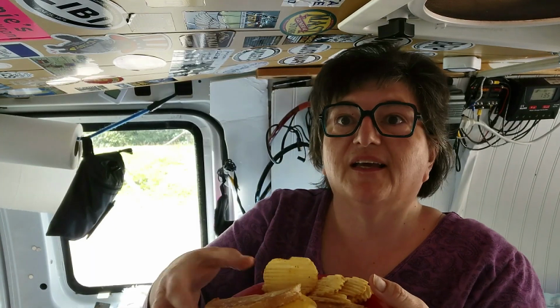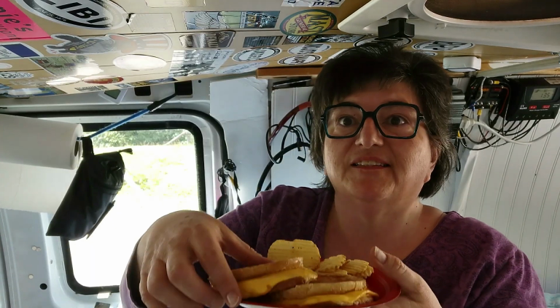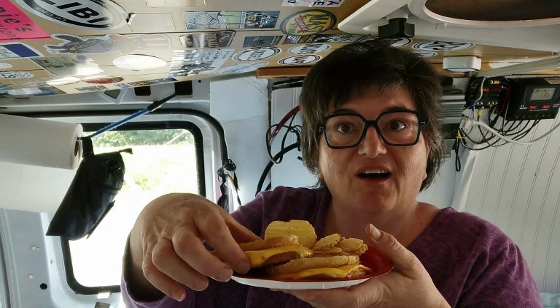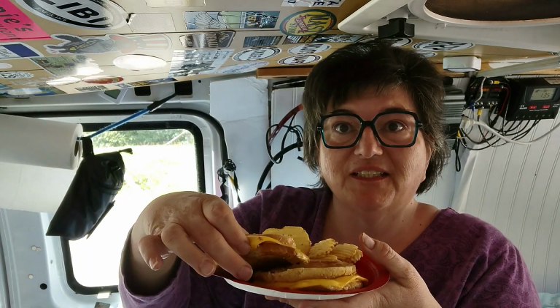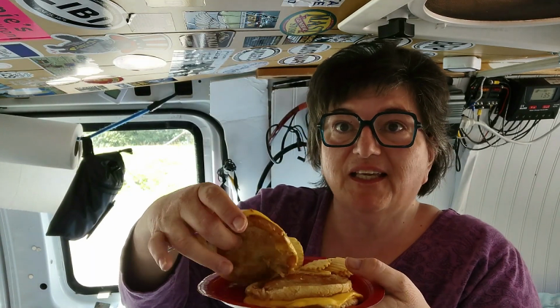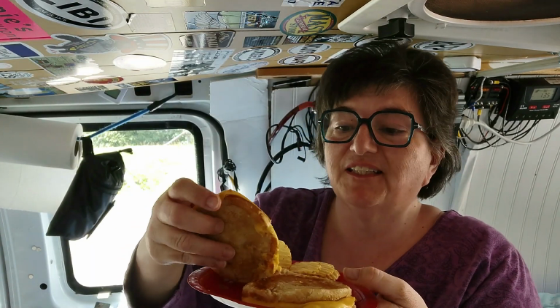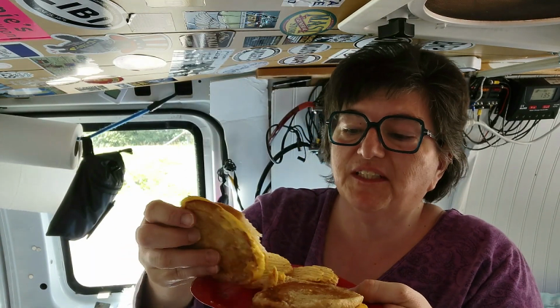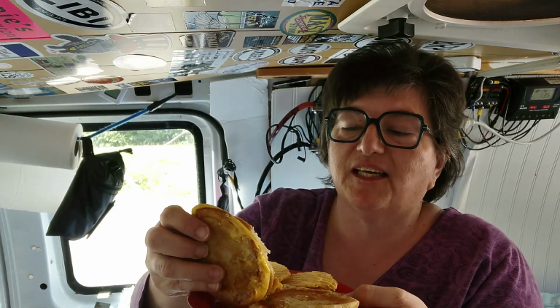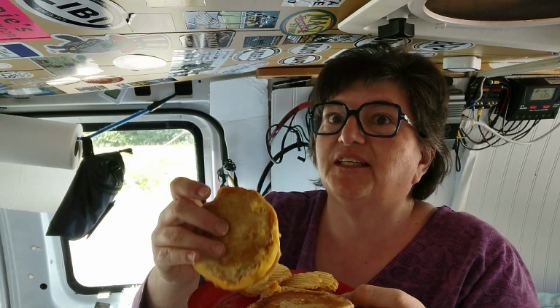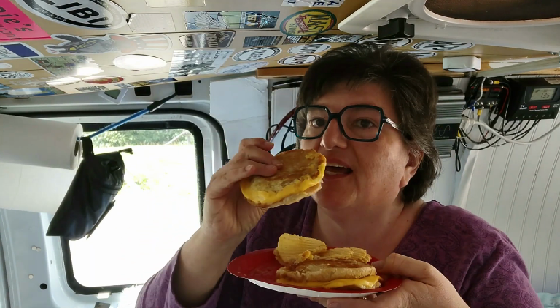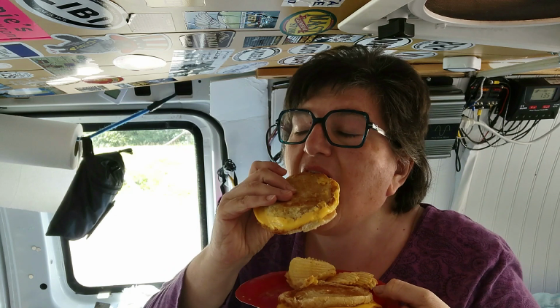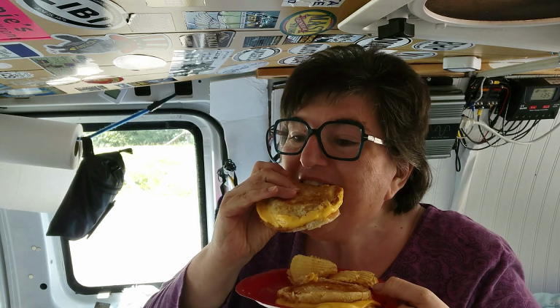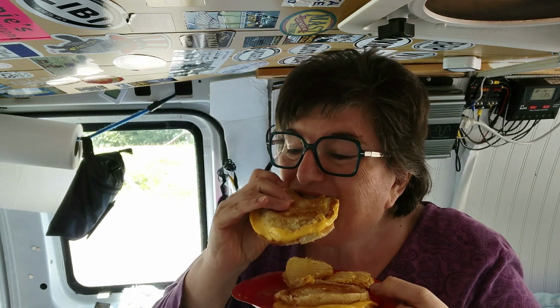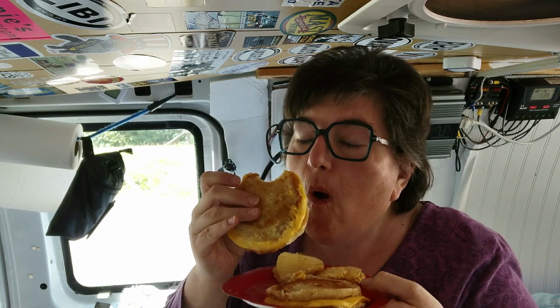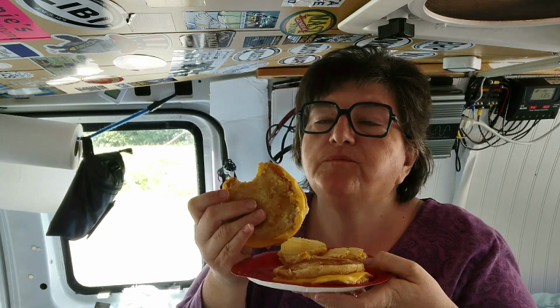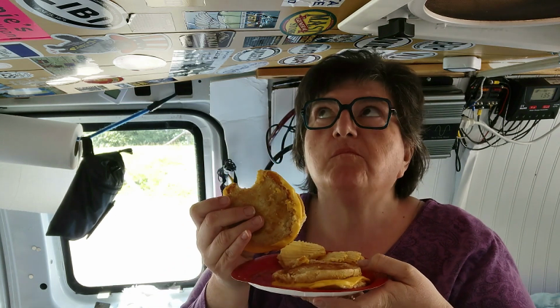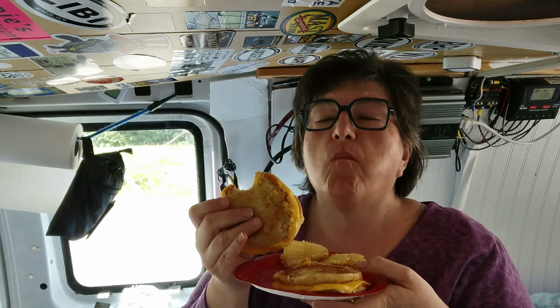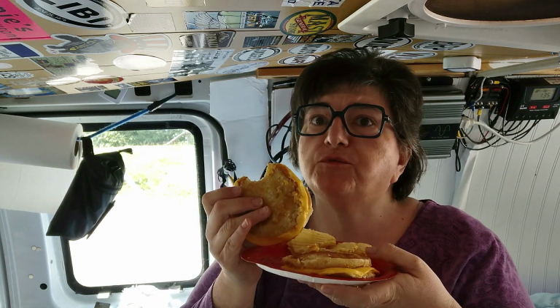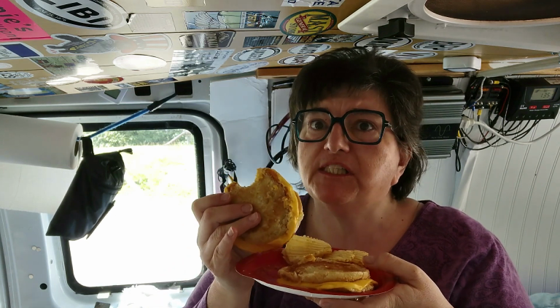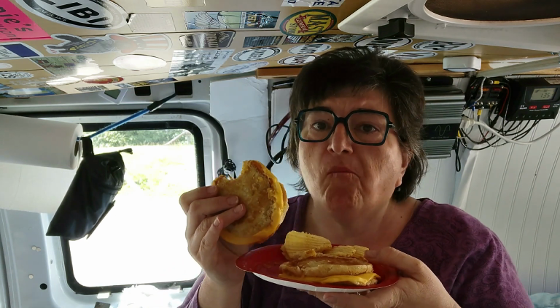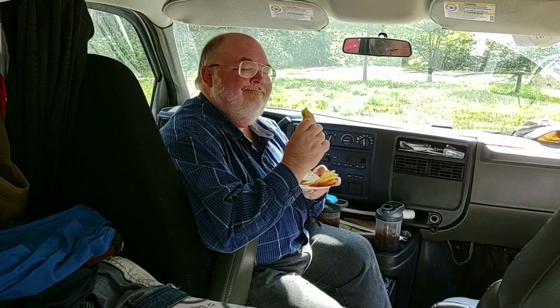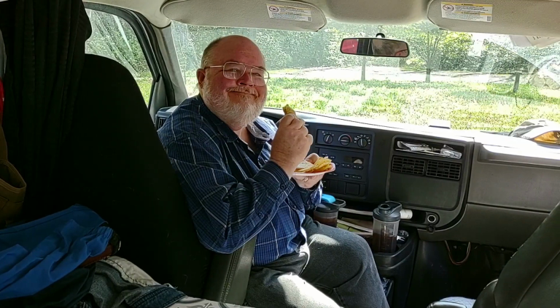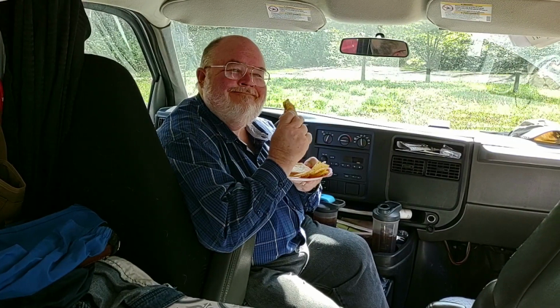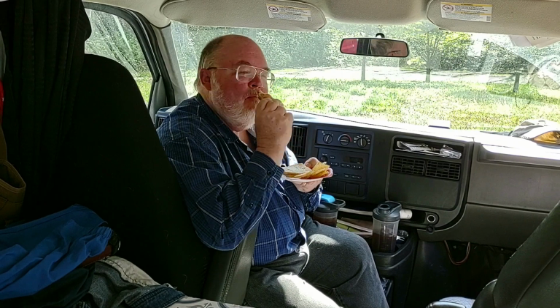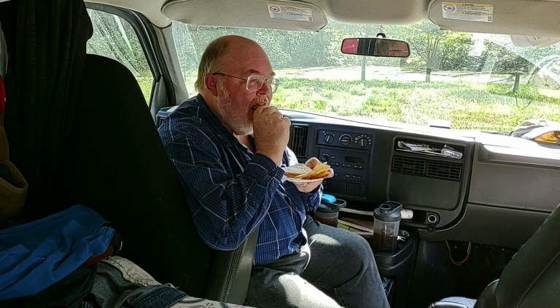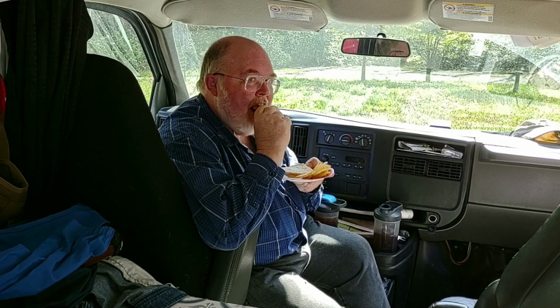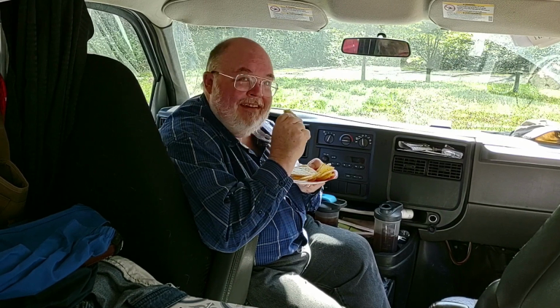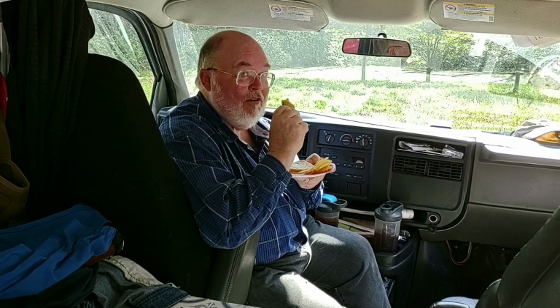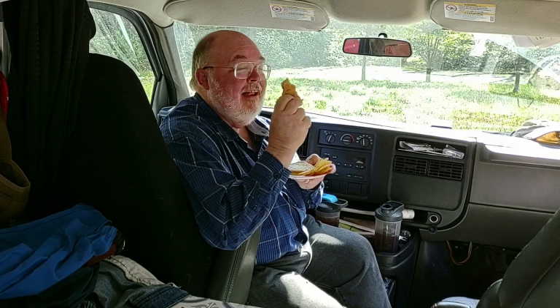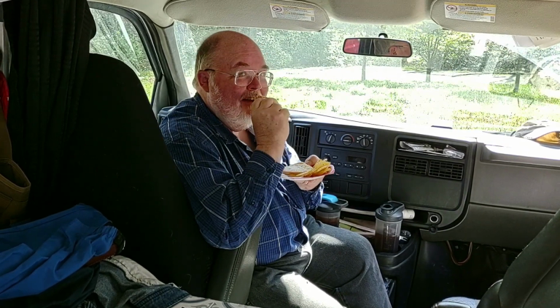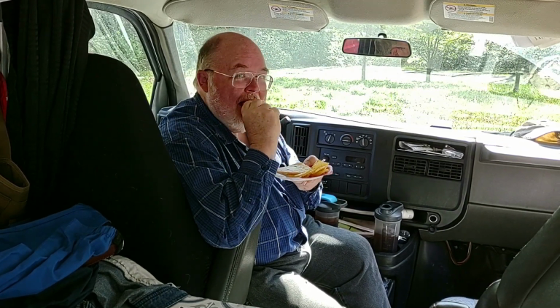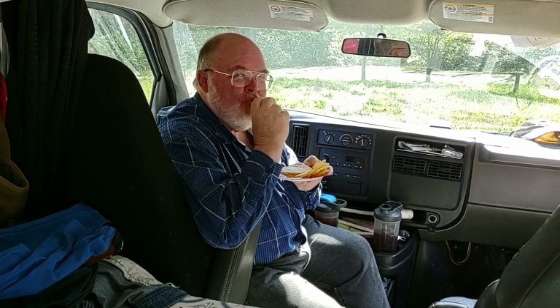And that is all there is to making a delicious grilled cheese sandwich in the van. Mmm, it's really good. But don't just take my word for it — what do you think? It's really good. I like it a lot.